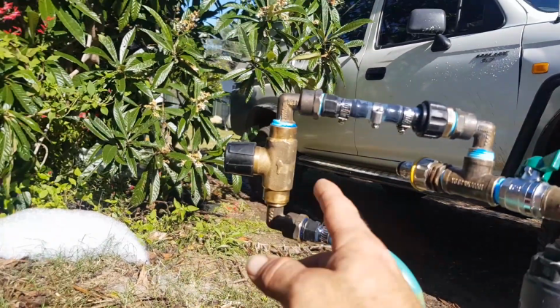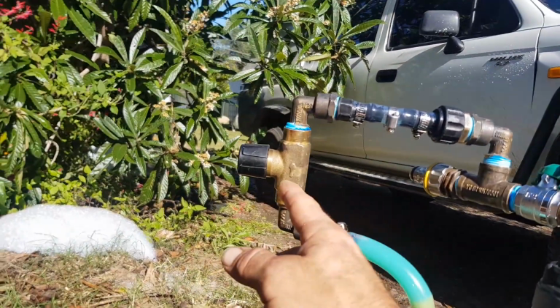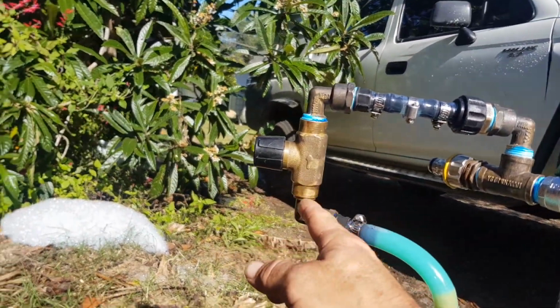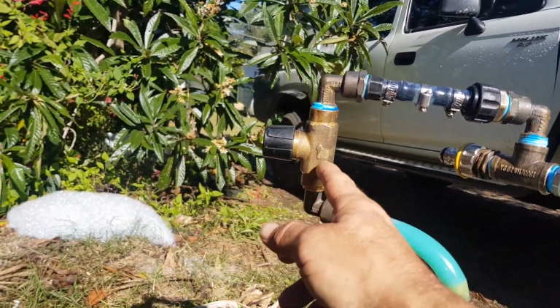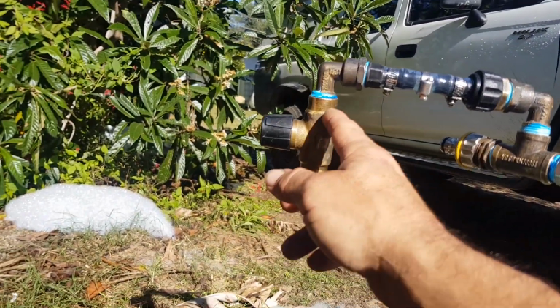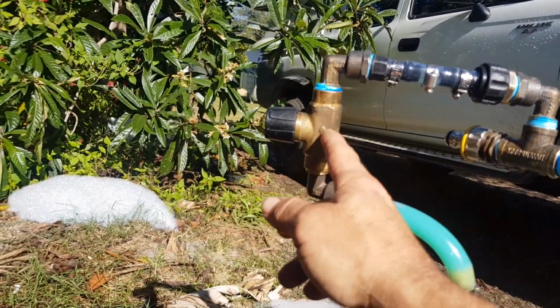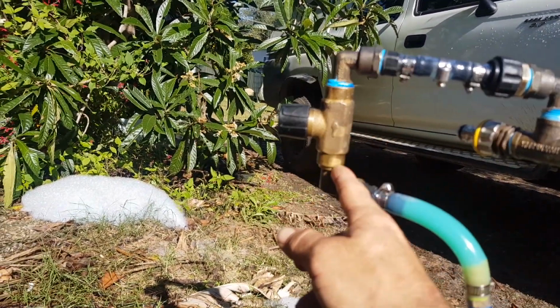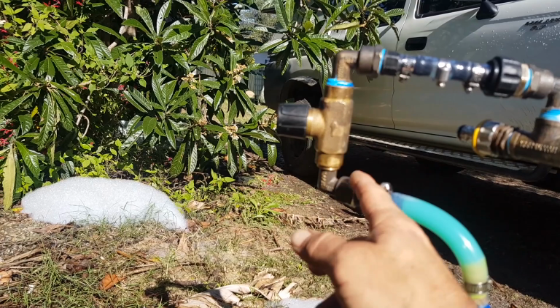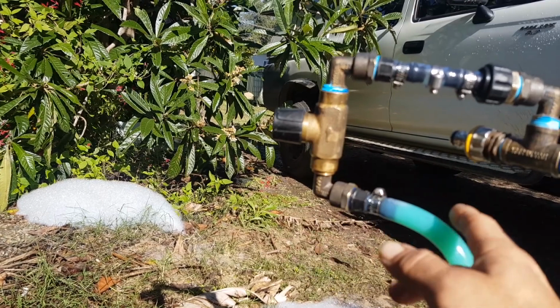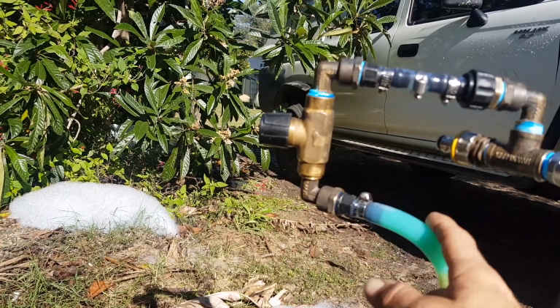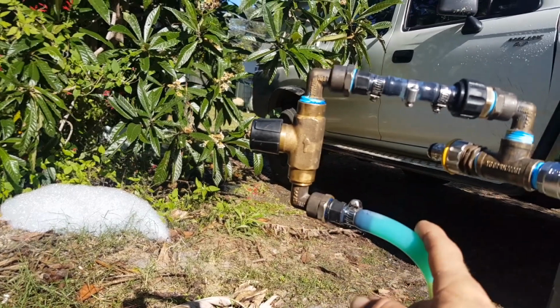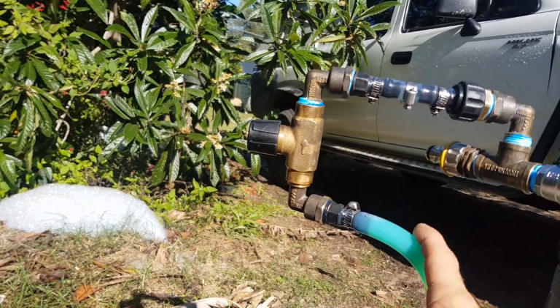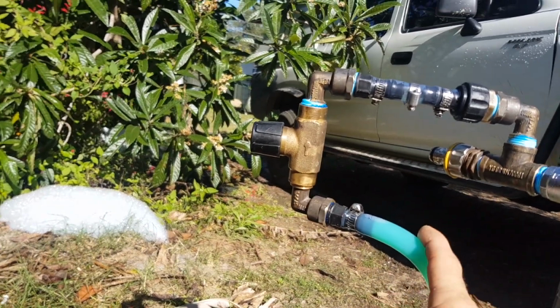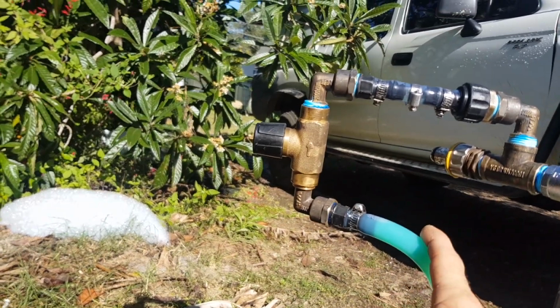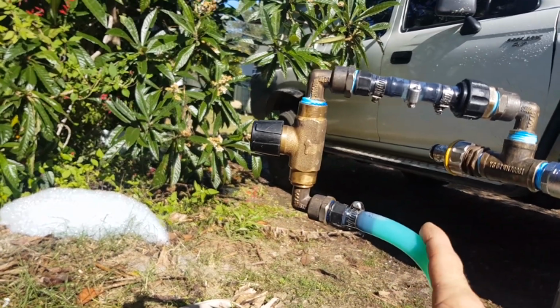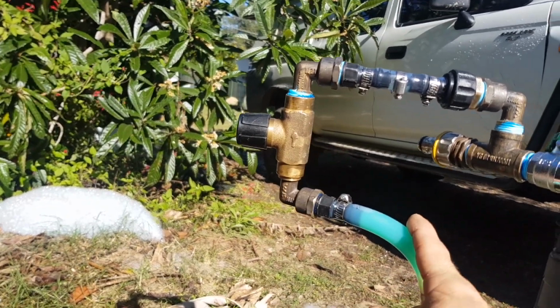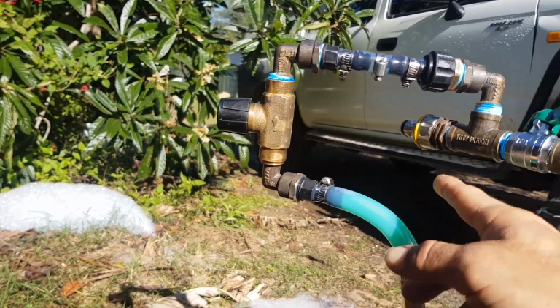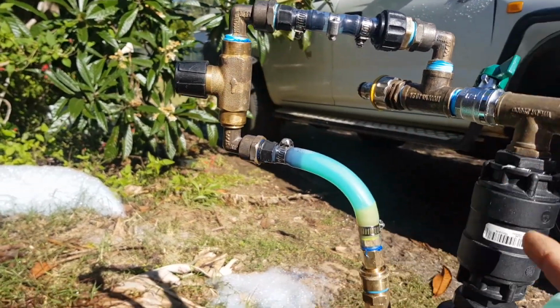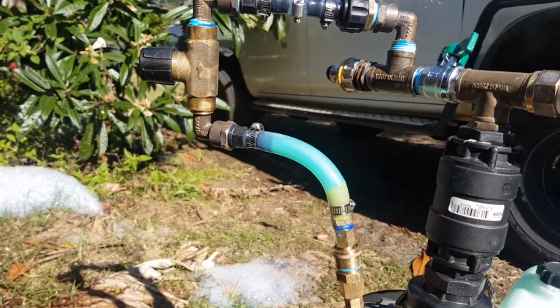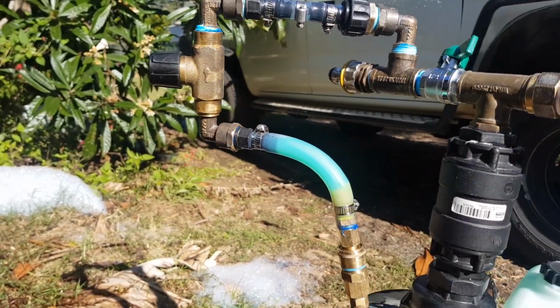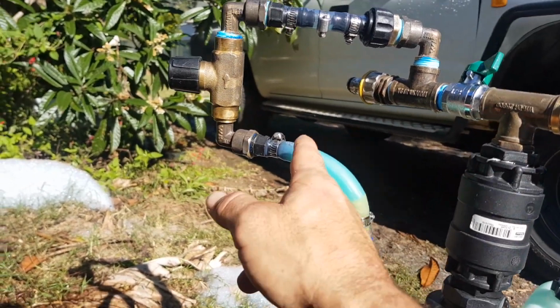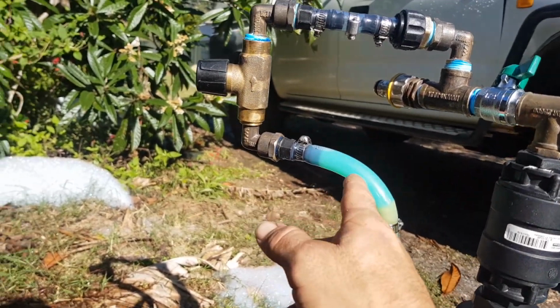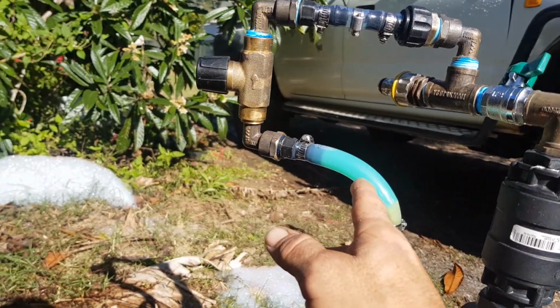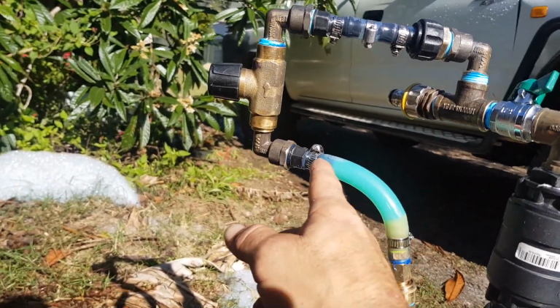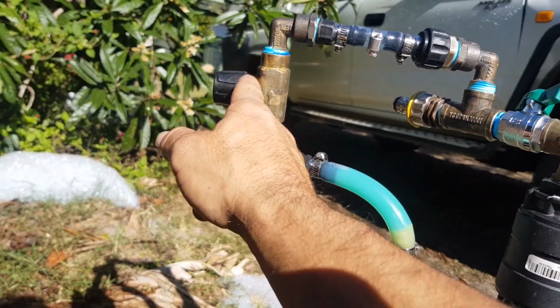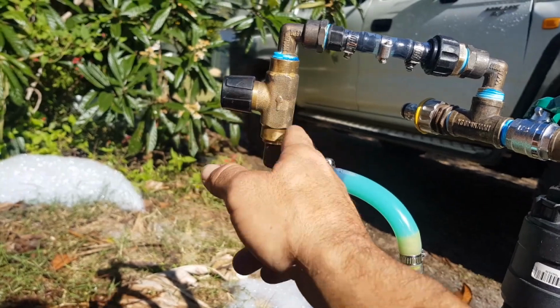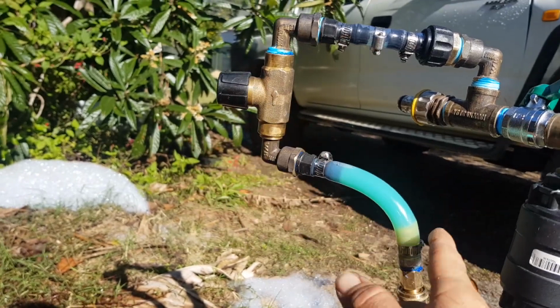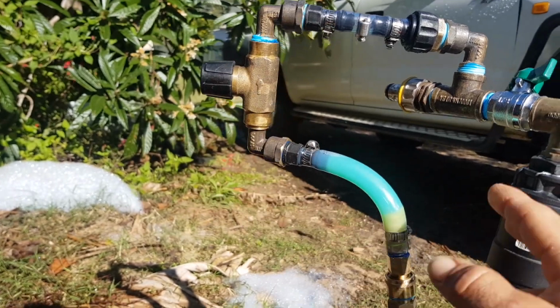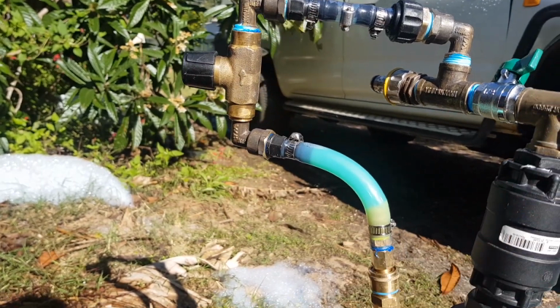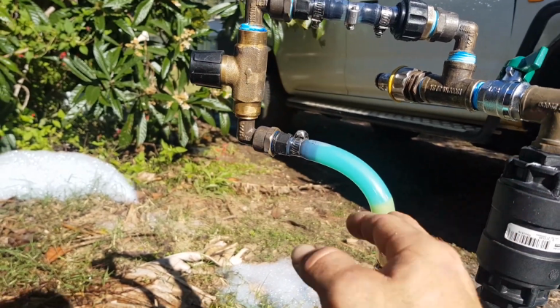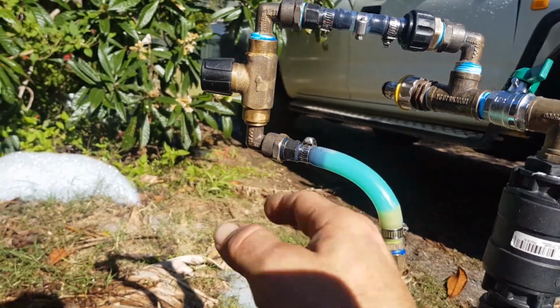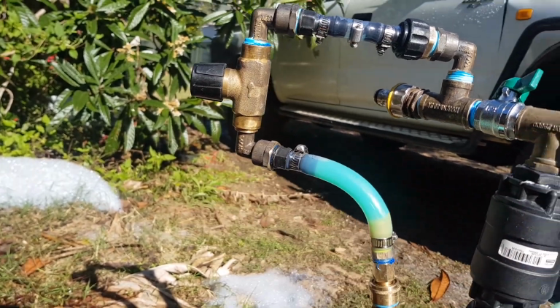Here we've got another one-way valve. It's turned off at the moment. The system ends up under pressure.